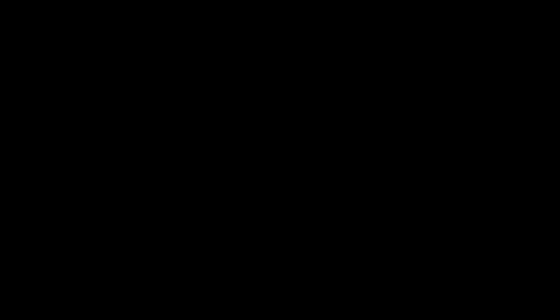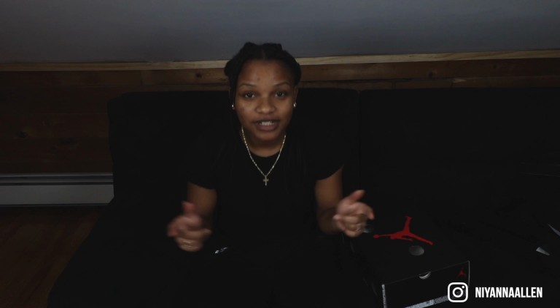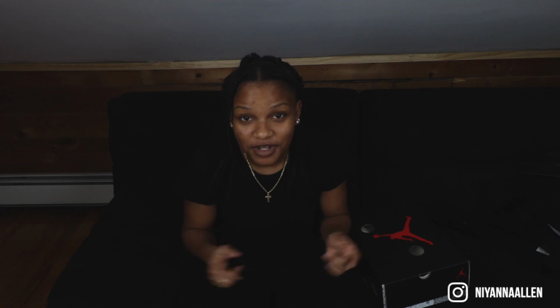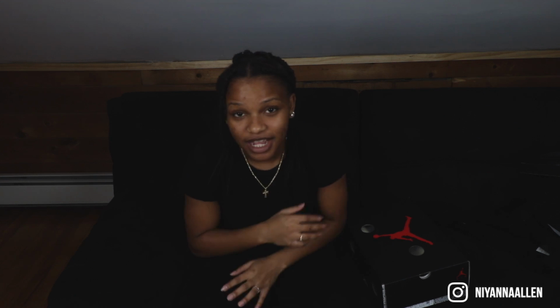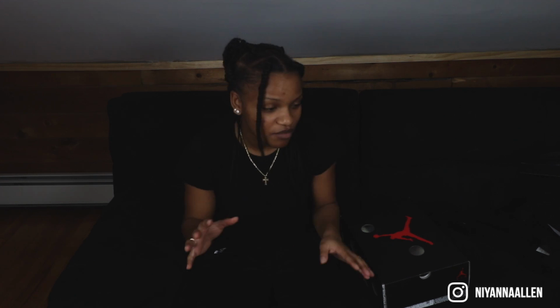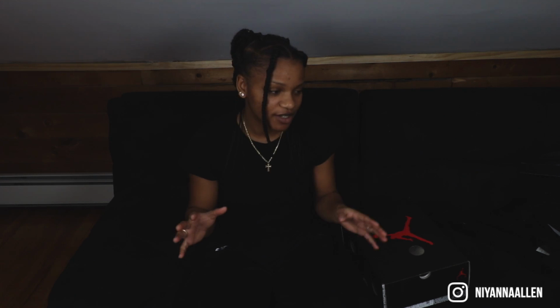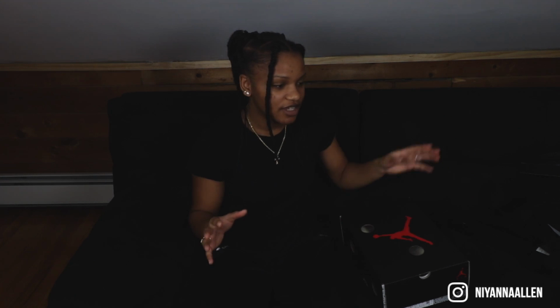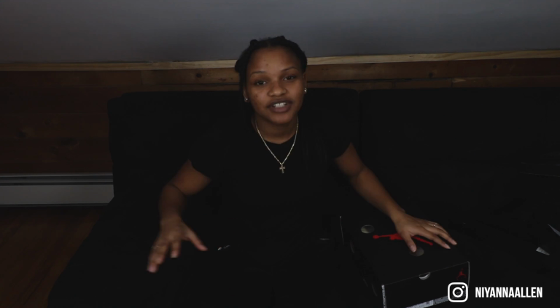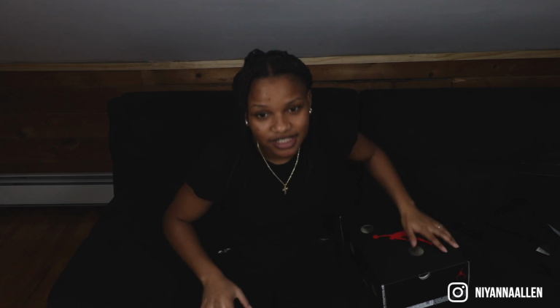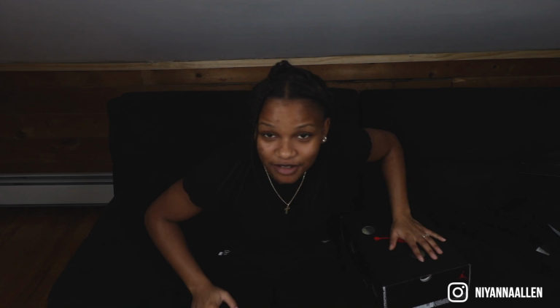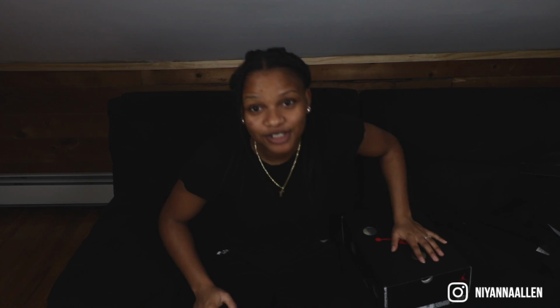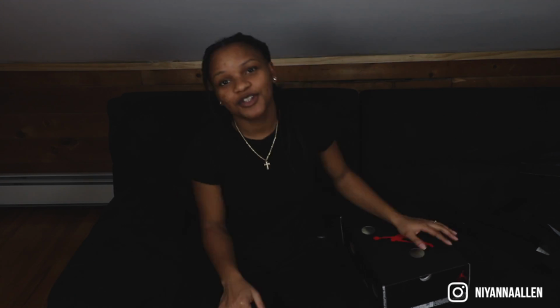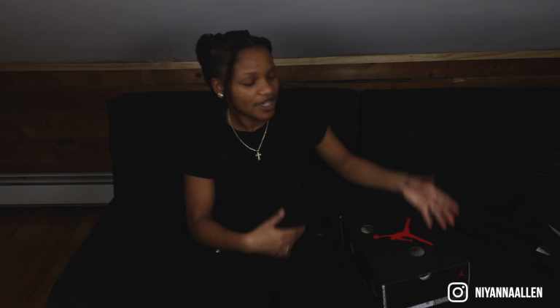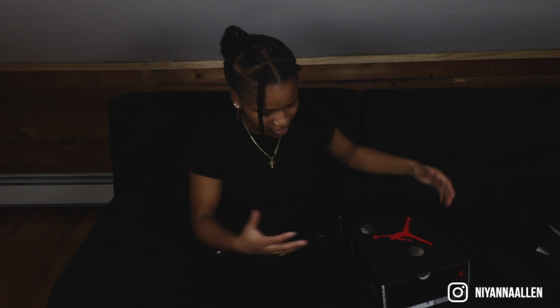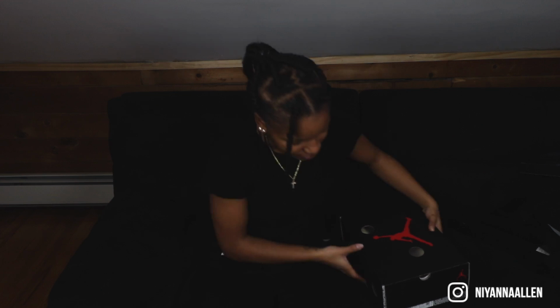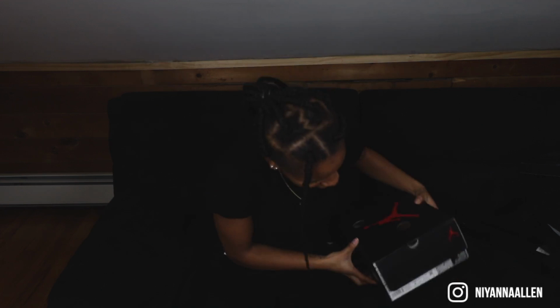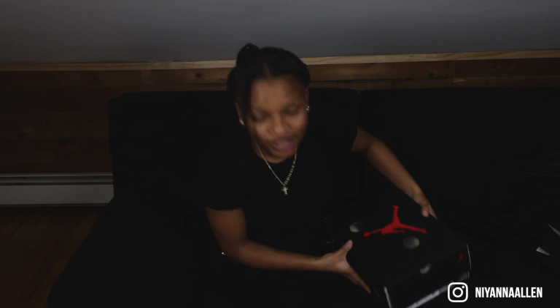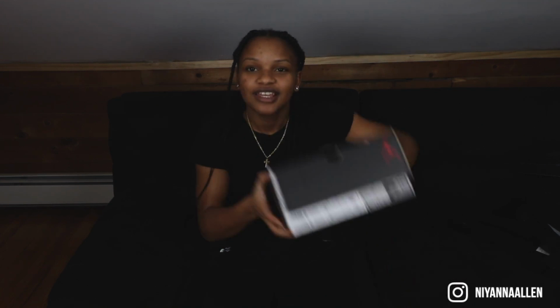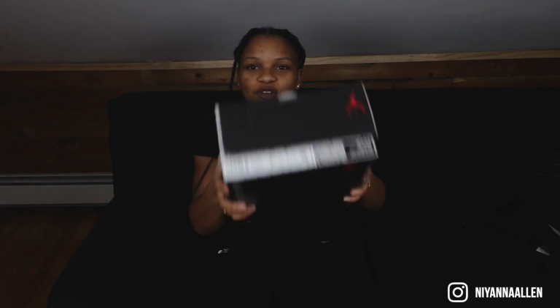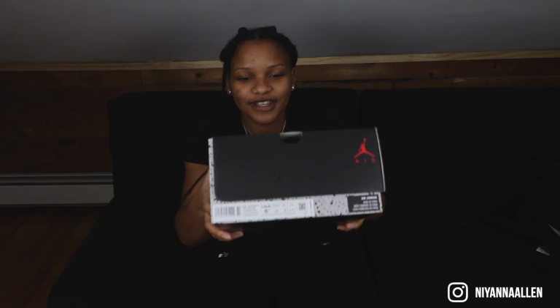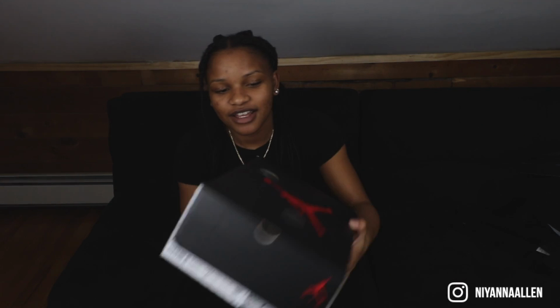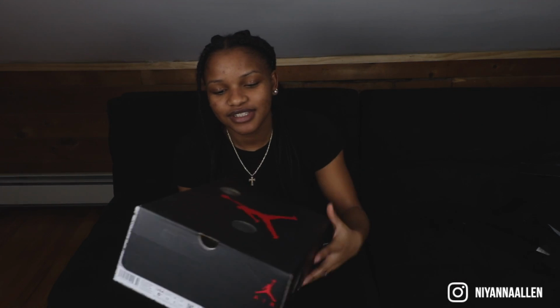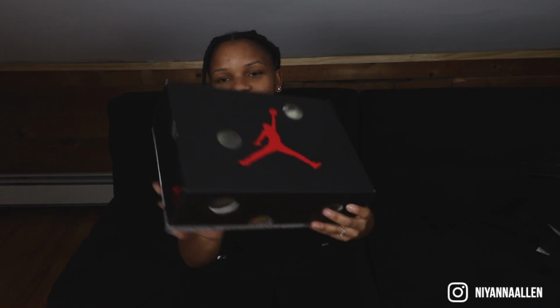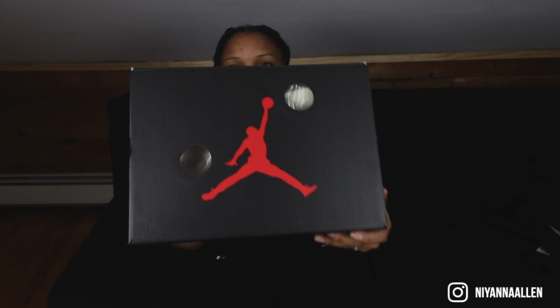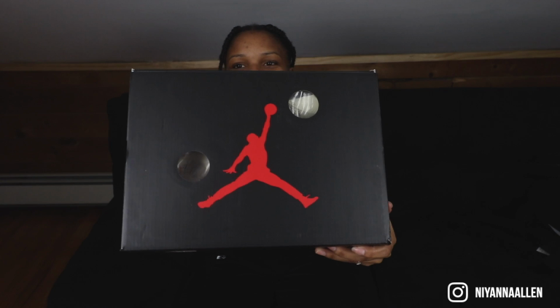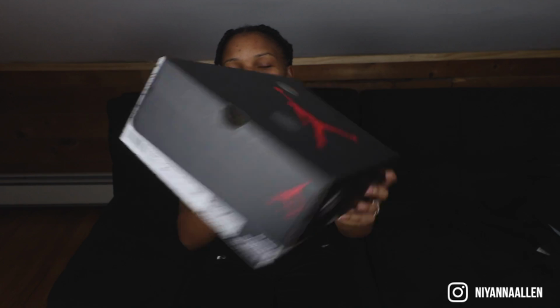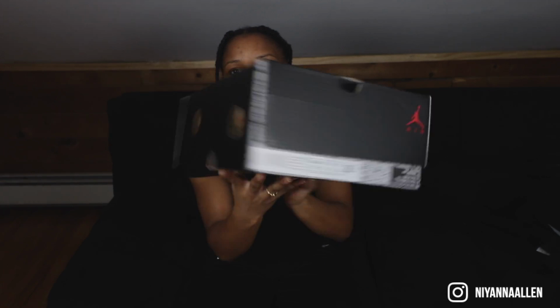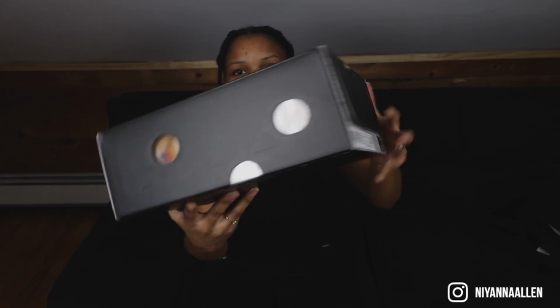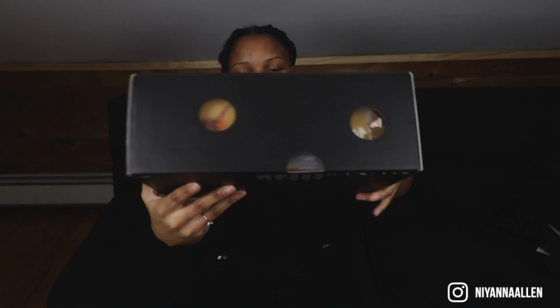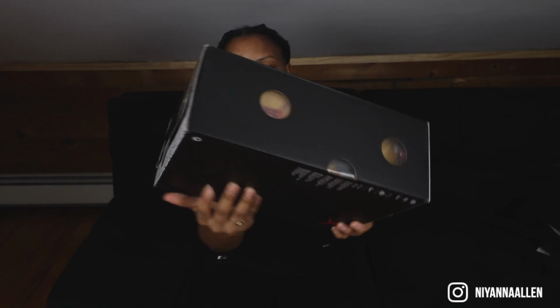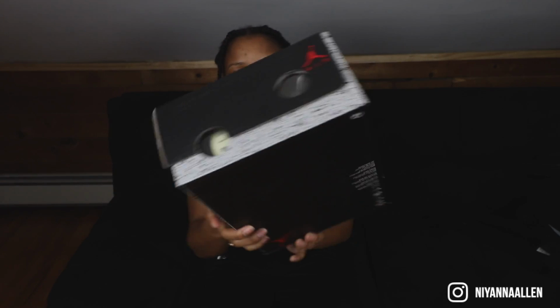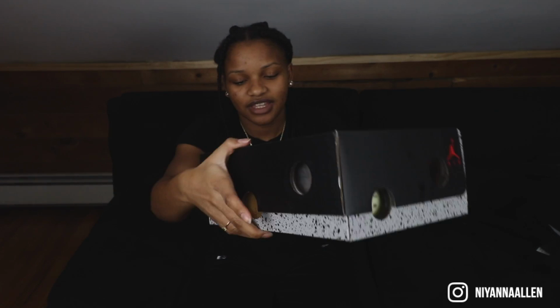What's up everyone, it's Nye and welcome back. So today I have a nice pair of sneakers to show you, as you guys already can tell. Some Off-White Fives. You already know from the holes — statement piece right there.